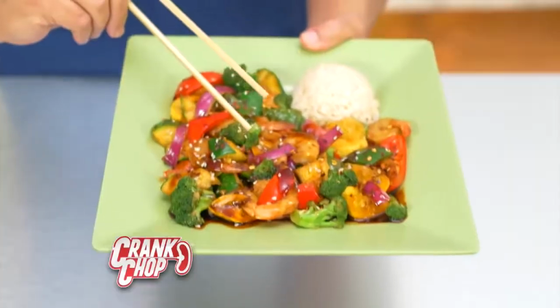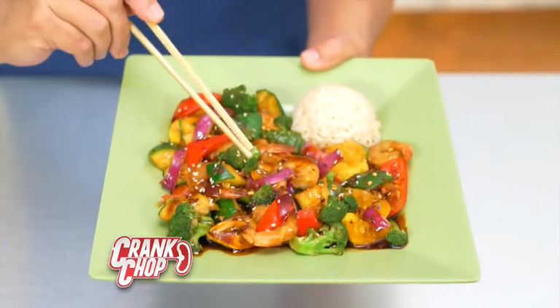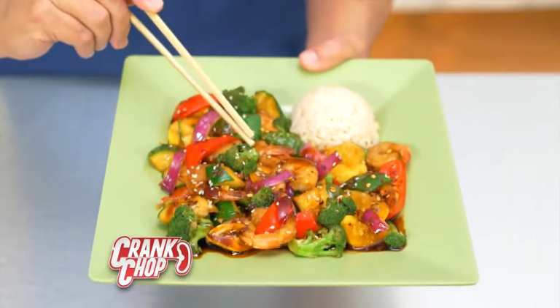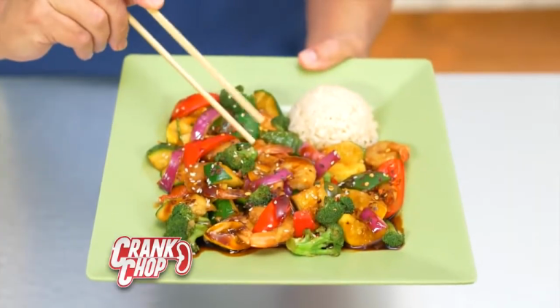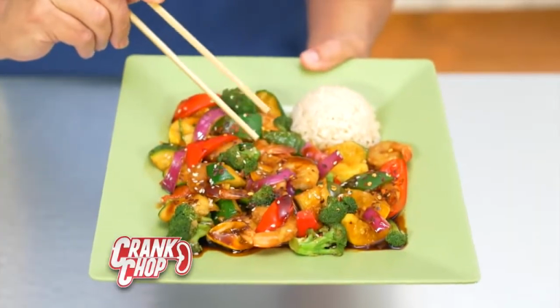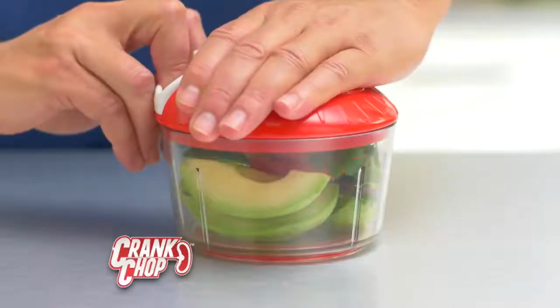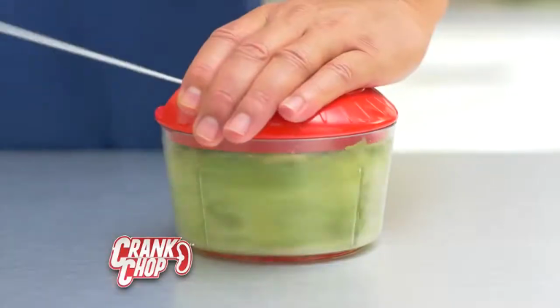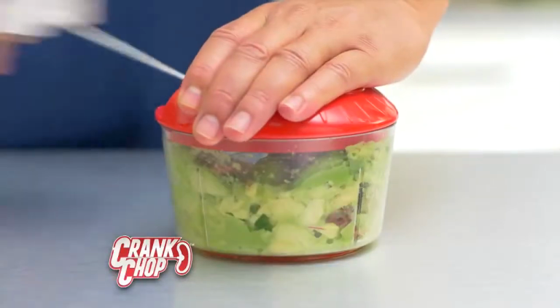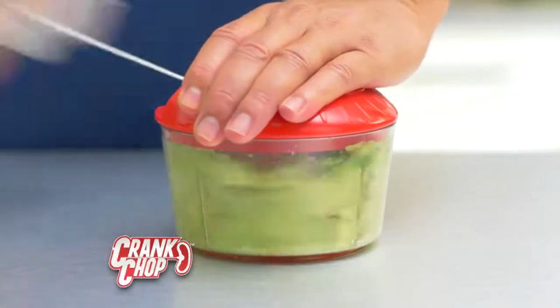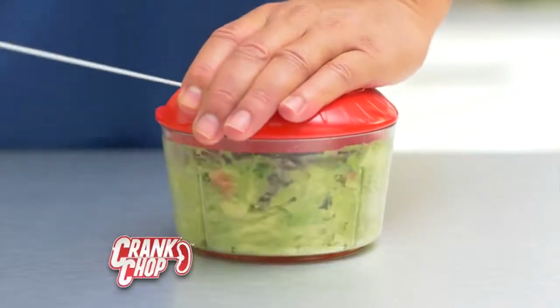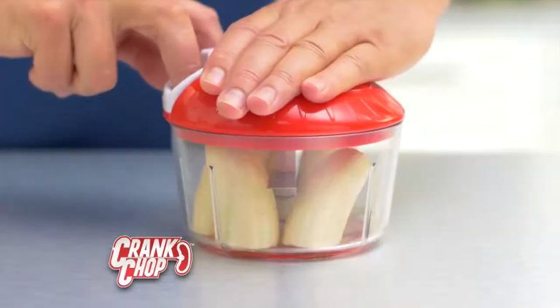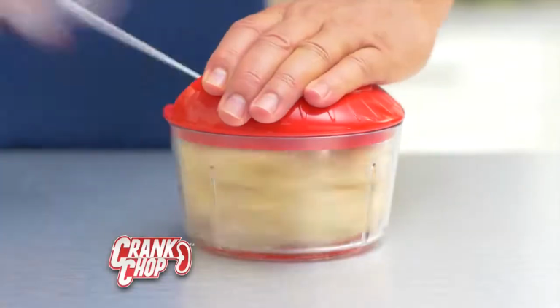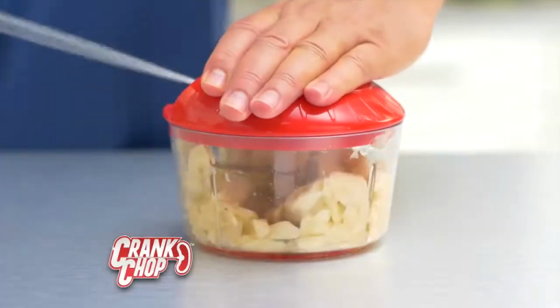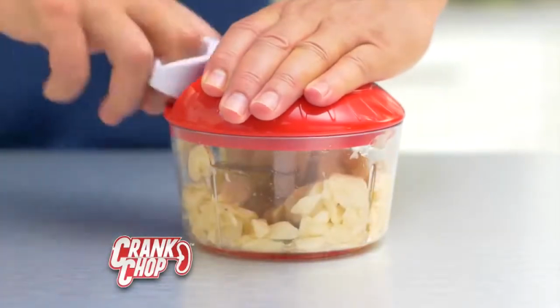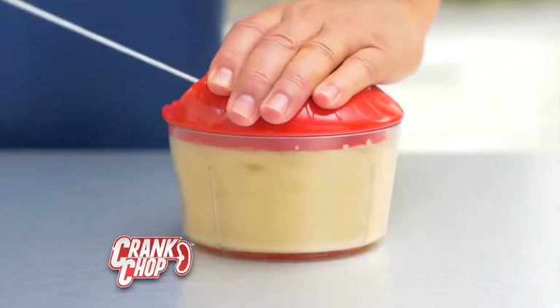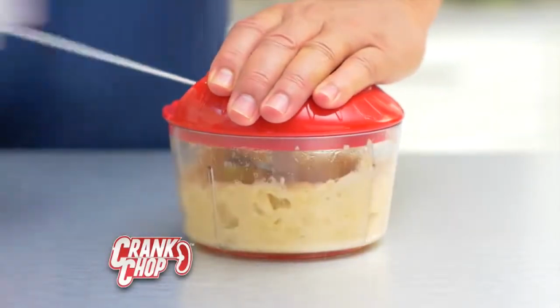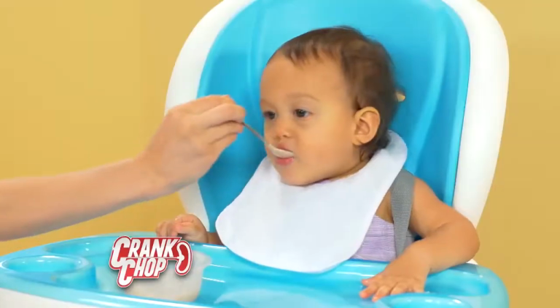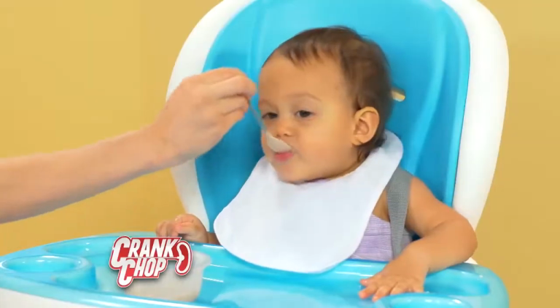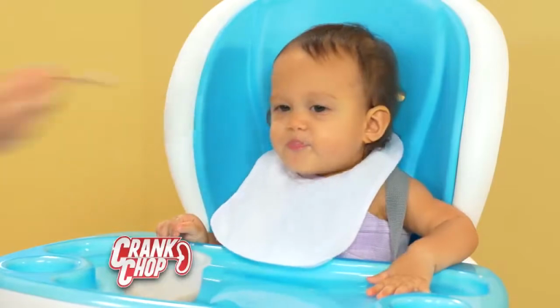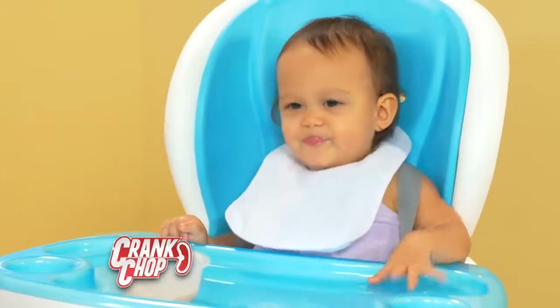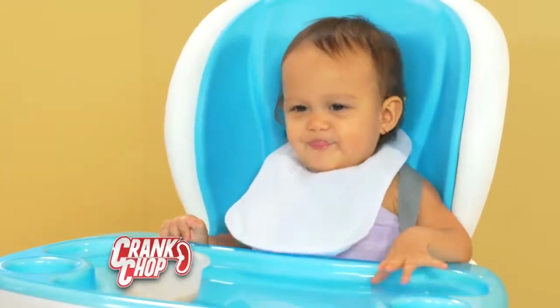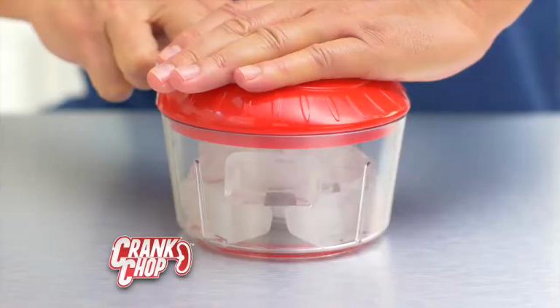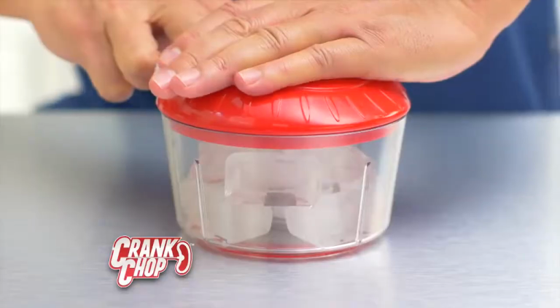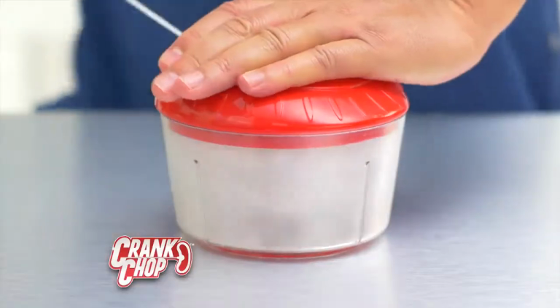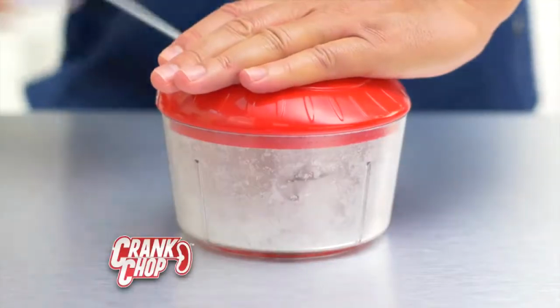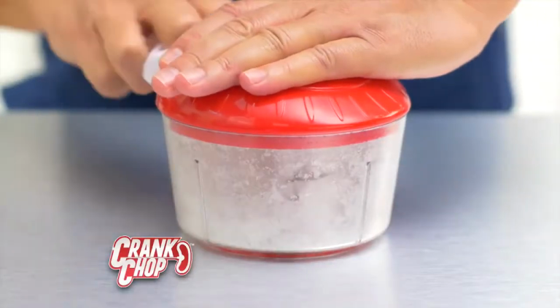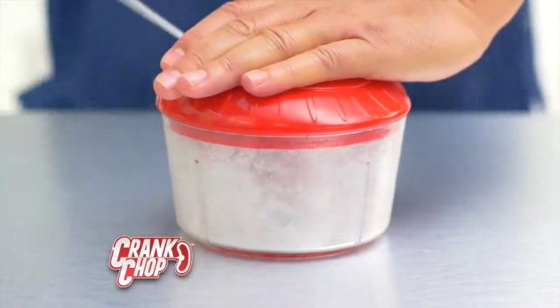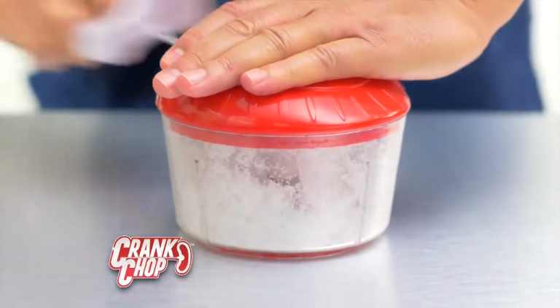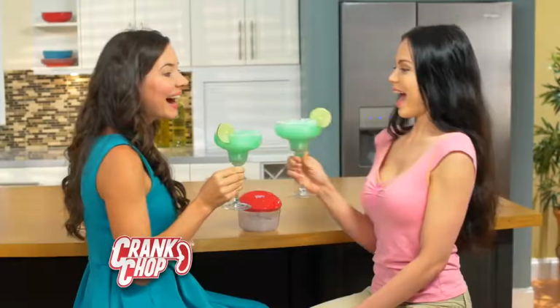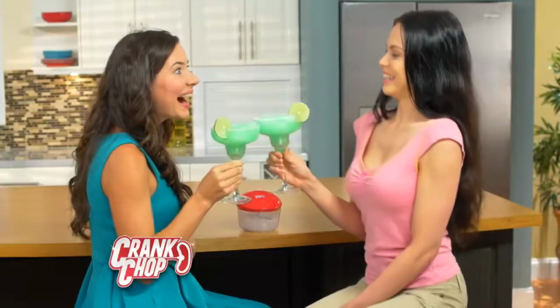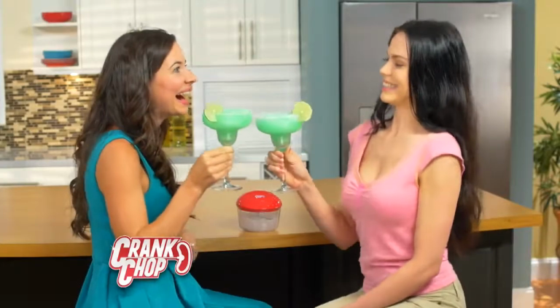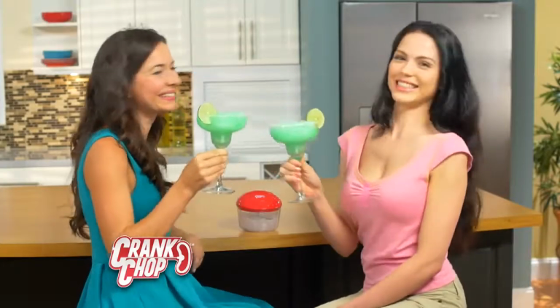Oh, me so hungry. Avocado for guacamole. Bananas for baby food for a healthy, beautiful baby. Even ice for great margaritas and the senoritas.